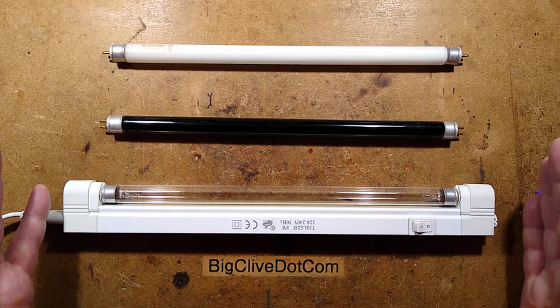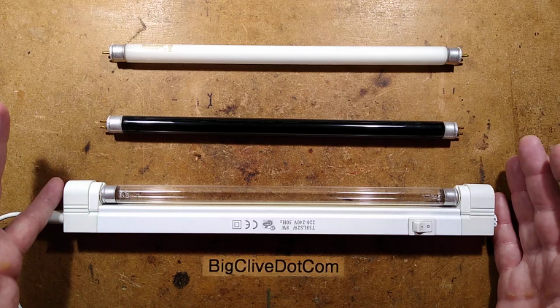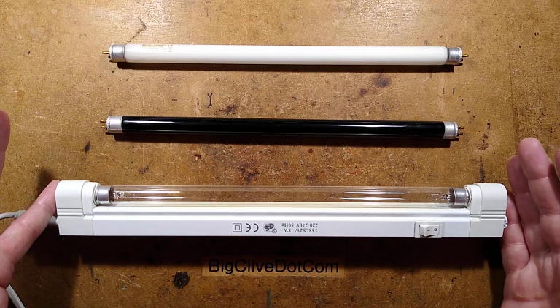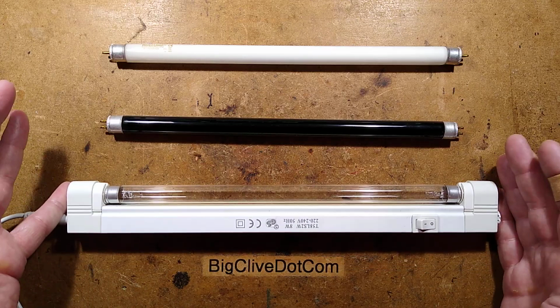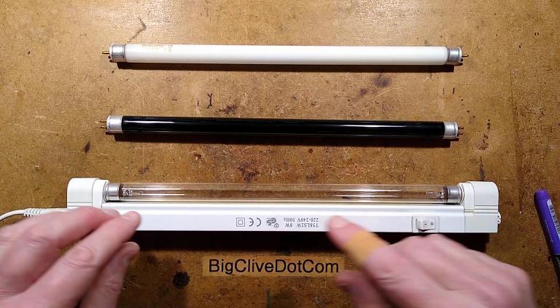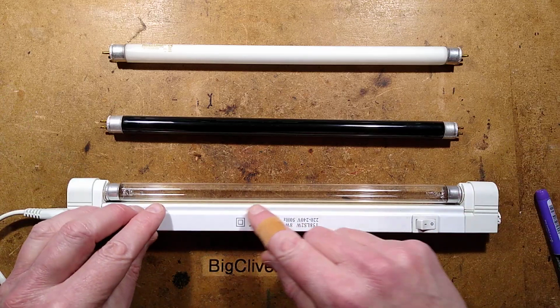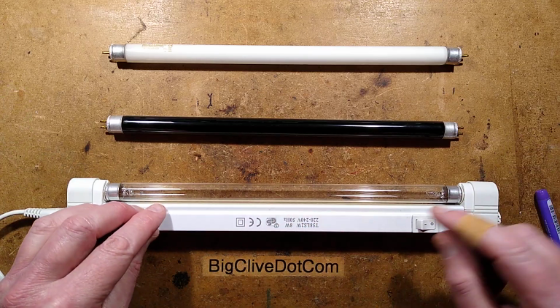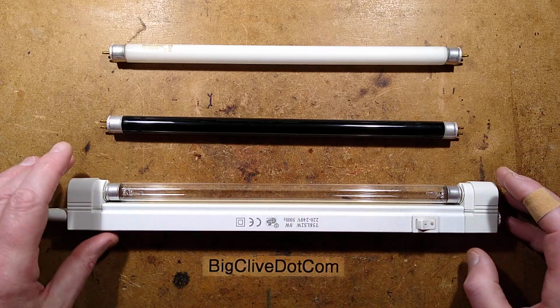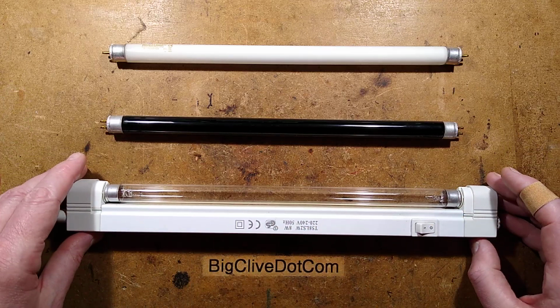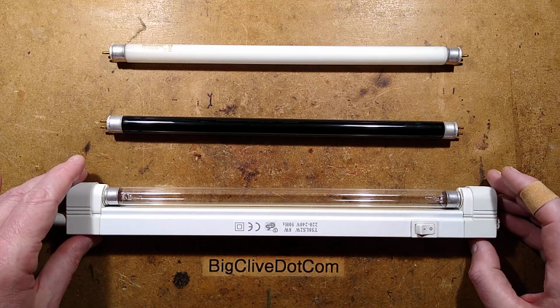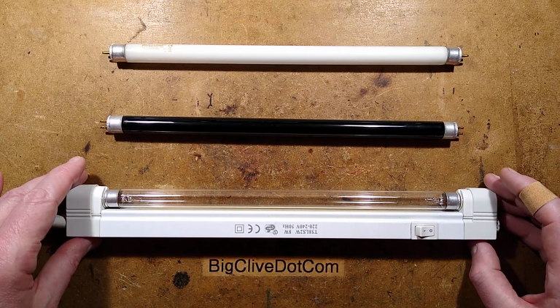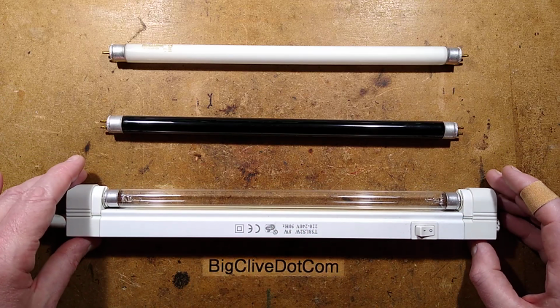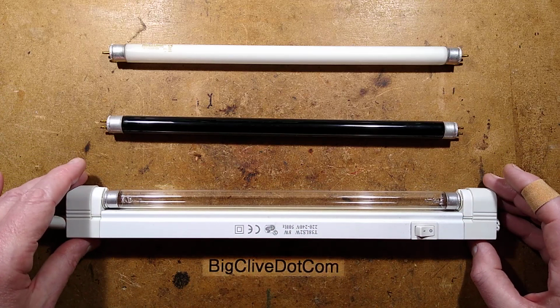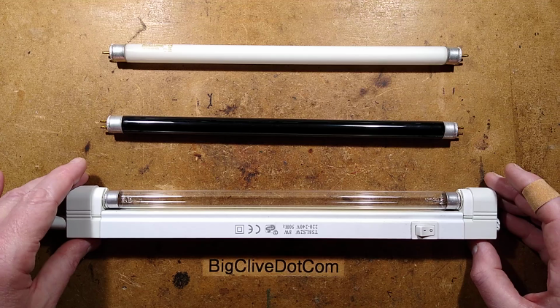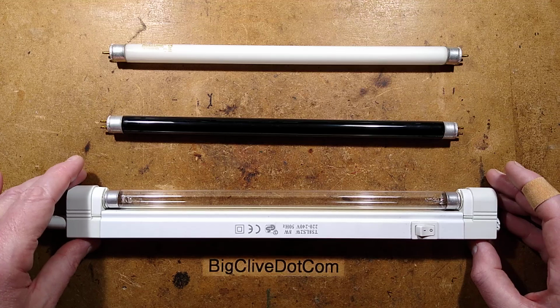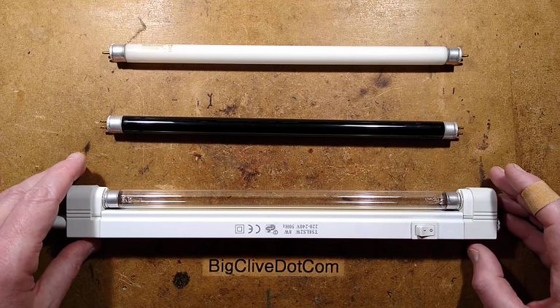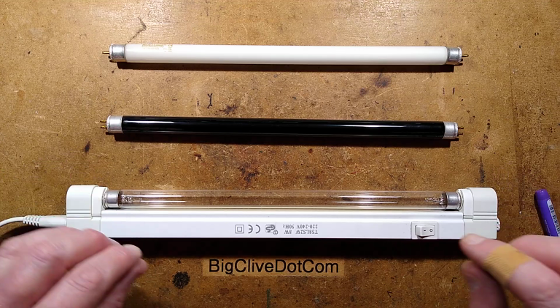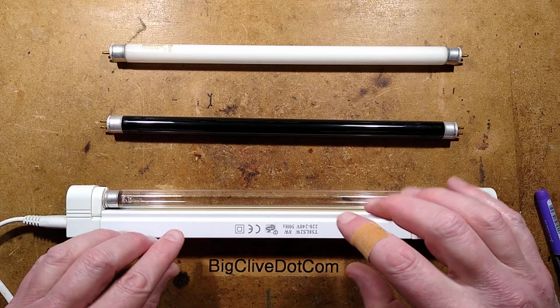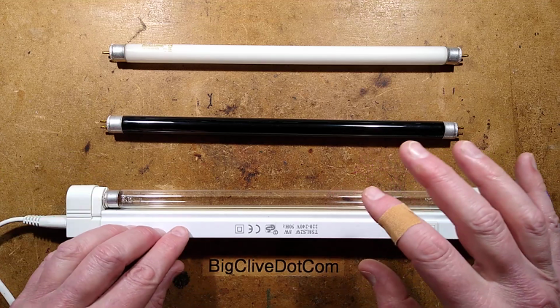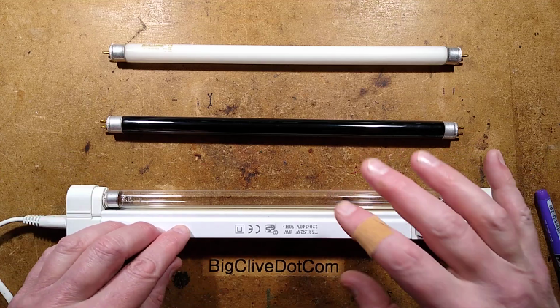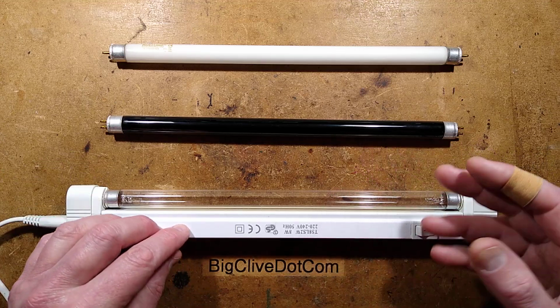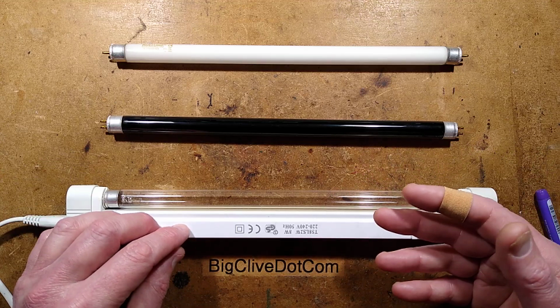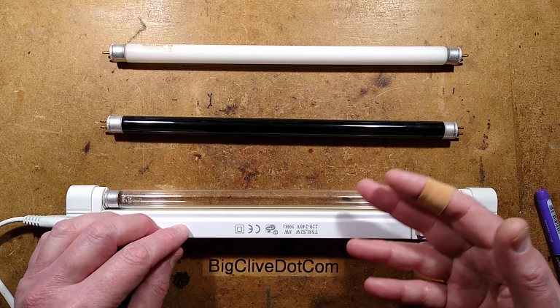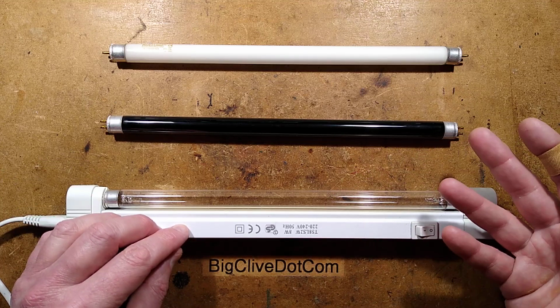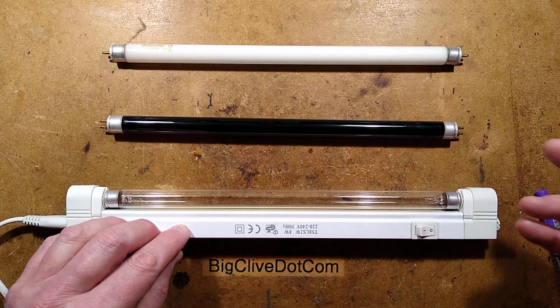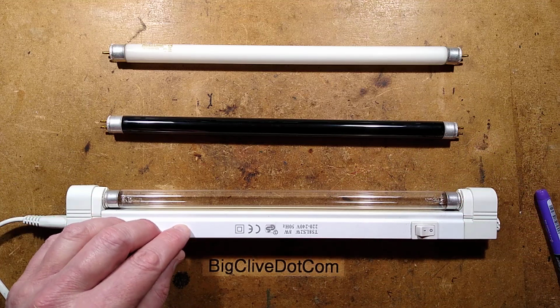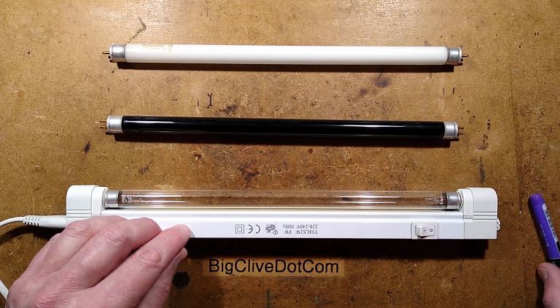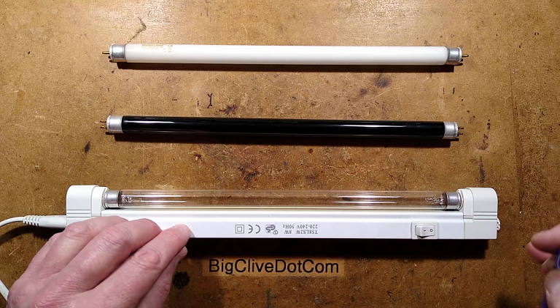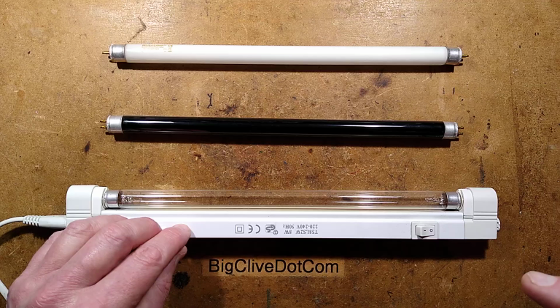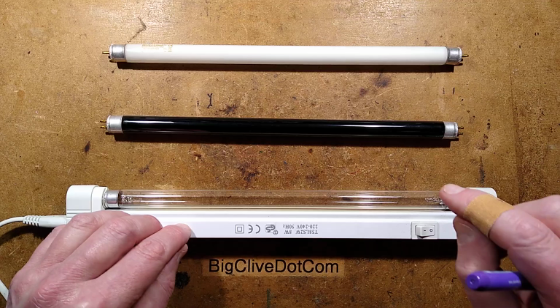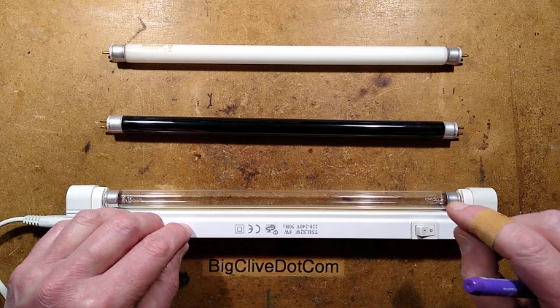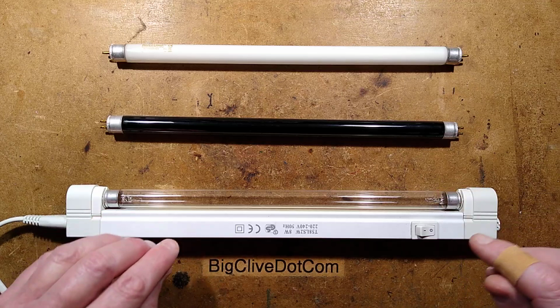Once again they've used UVC tubes, as I'll show you in the pictures, because I think I've deduced what caused it and it's caused people temporary eye damage again. Let me show you why this occurs.